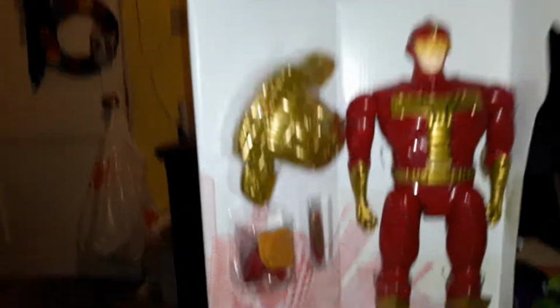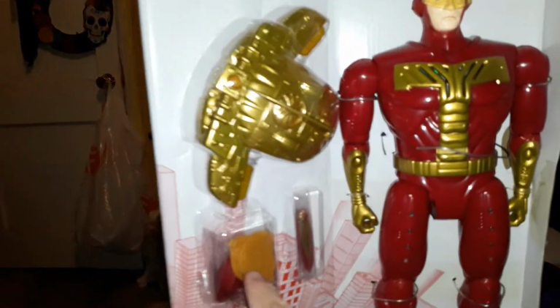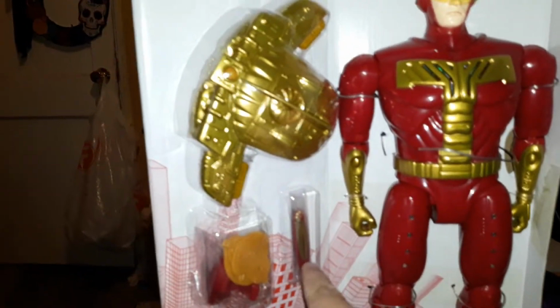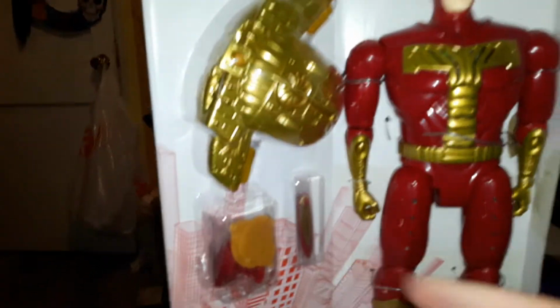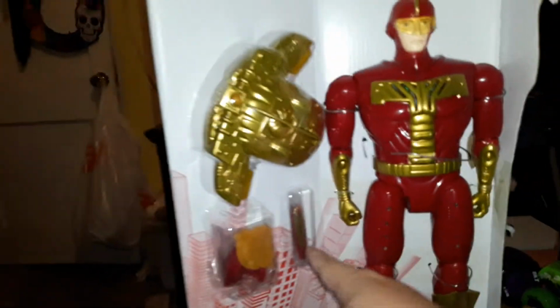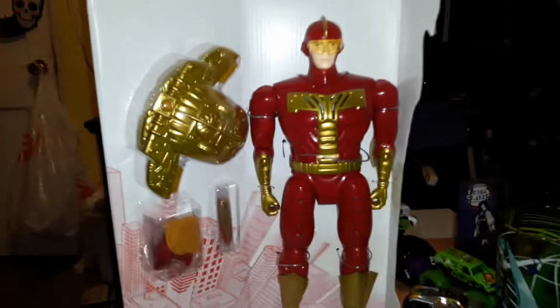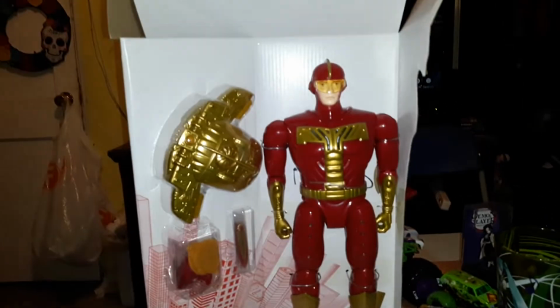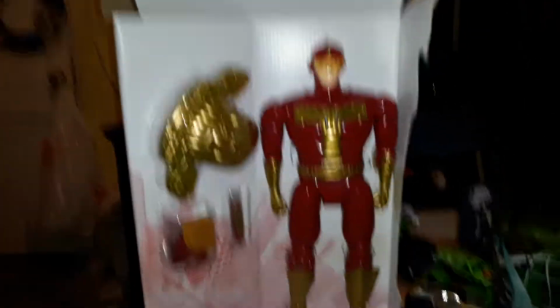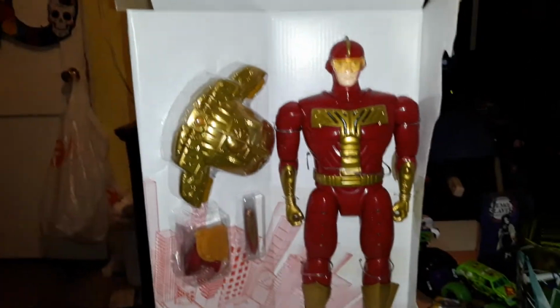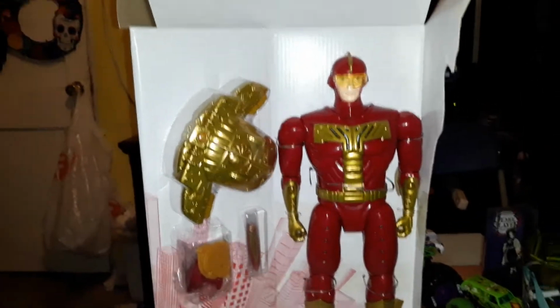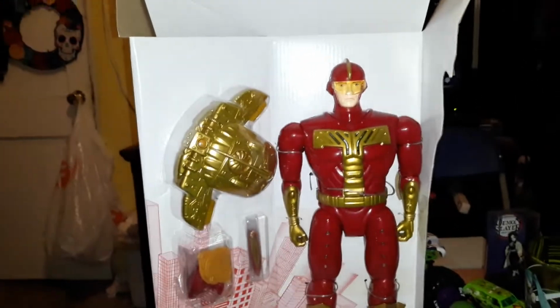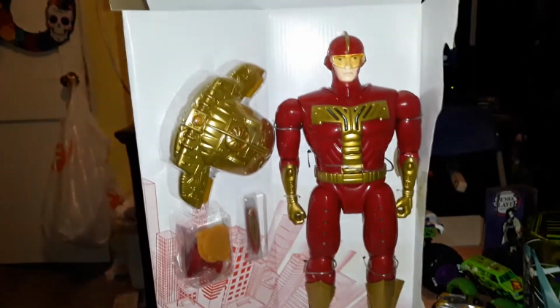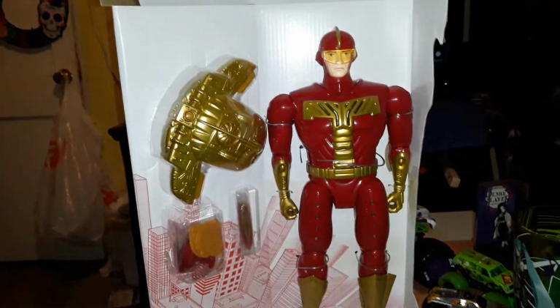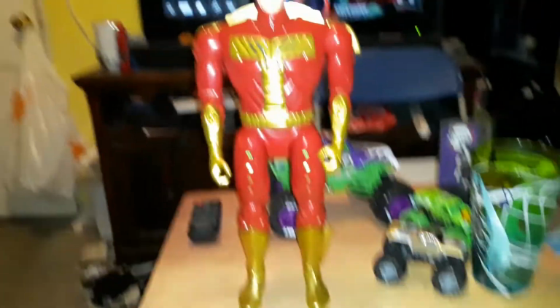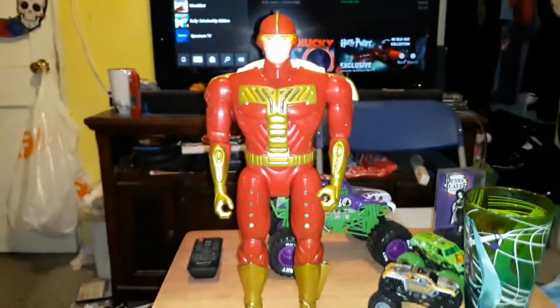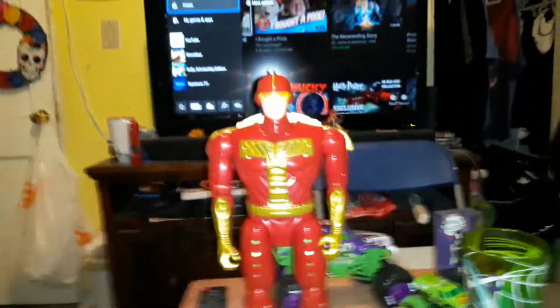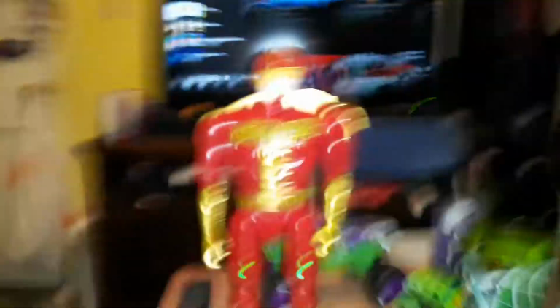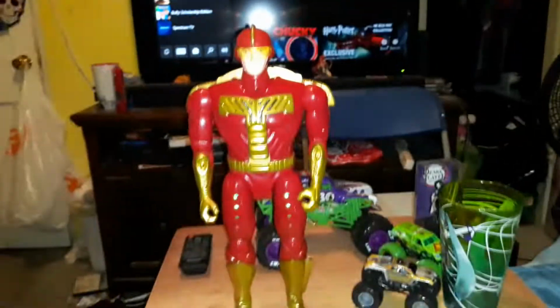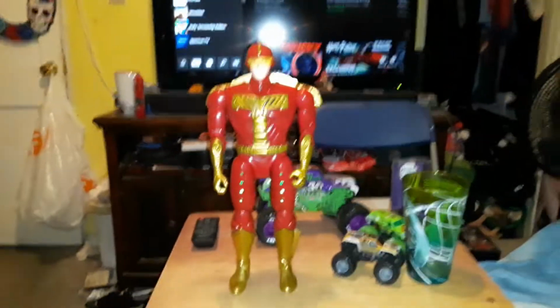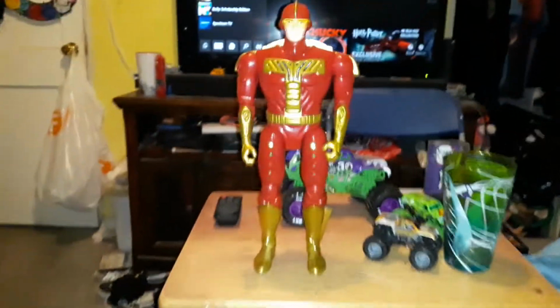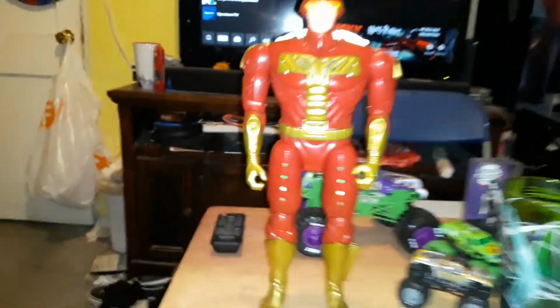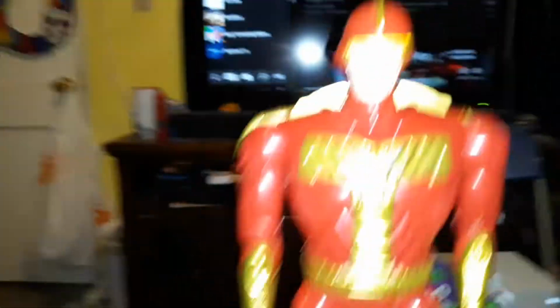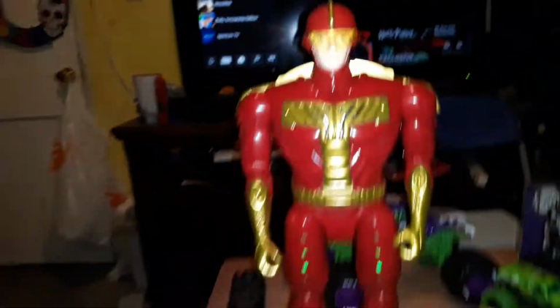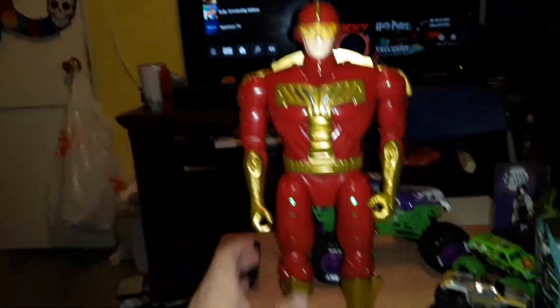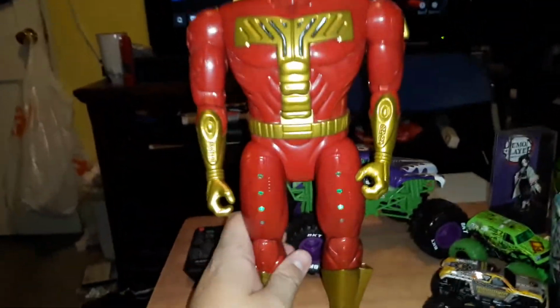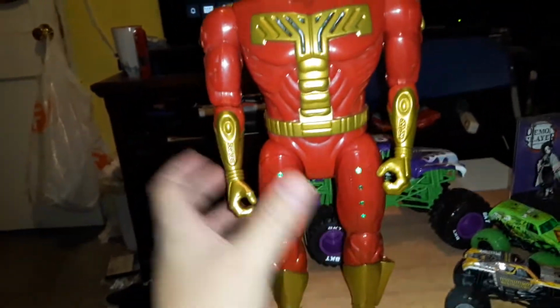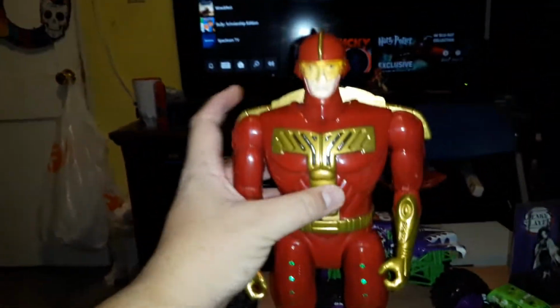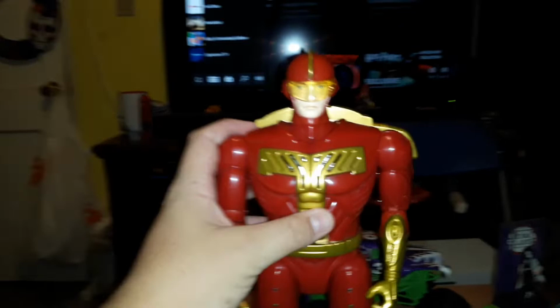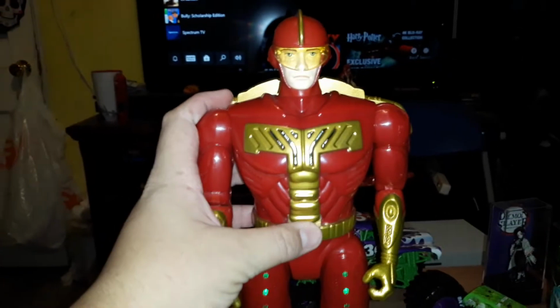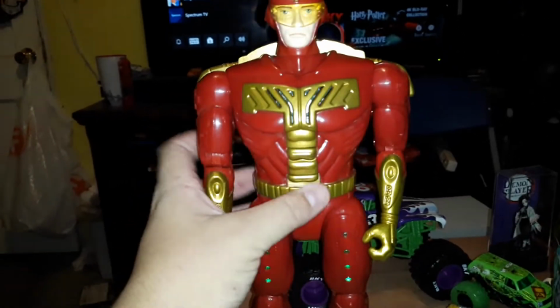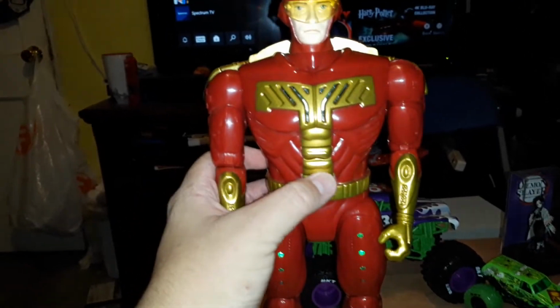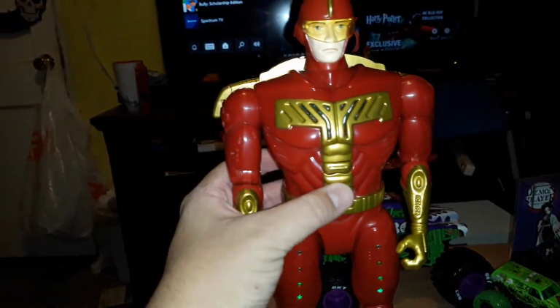And there's the sword and the boomerang, just like in the movie. This is a perfect replica. Look at this, it's so cool. The lights — you can always count on me.